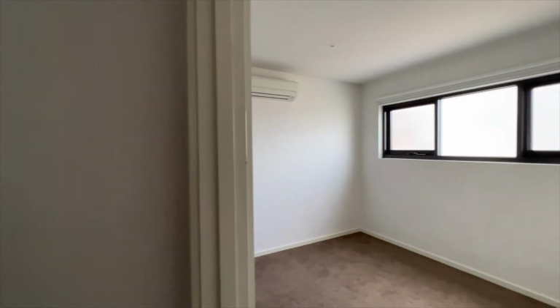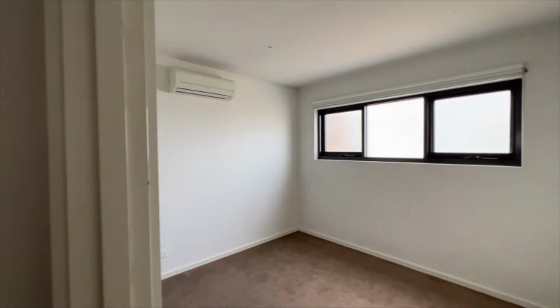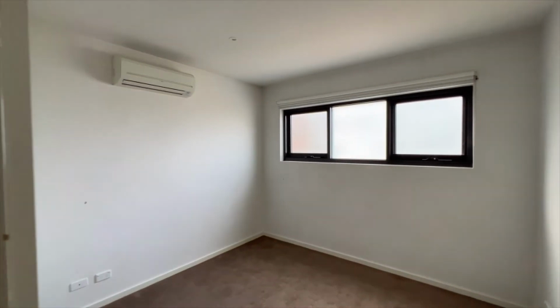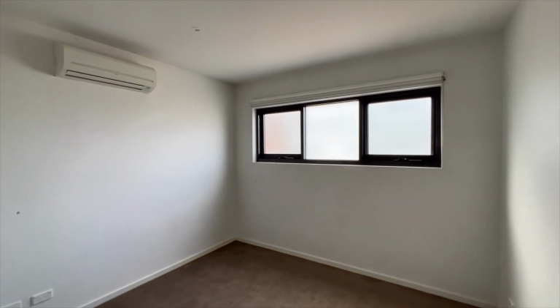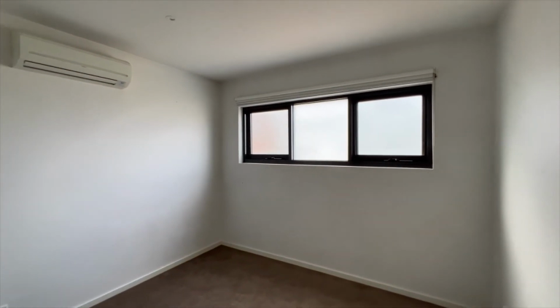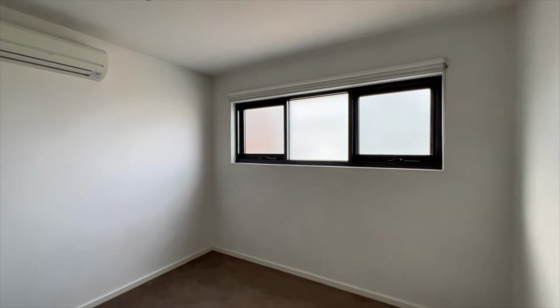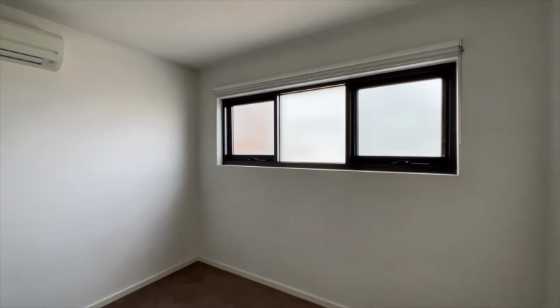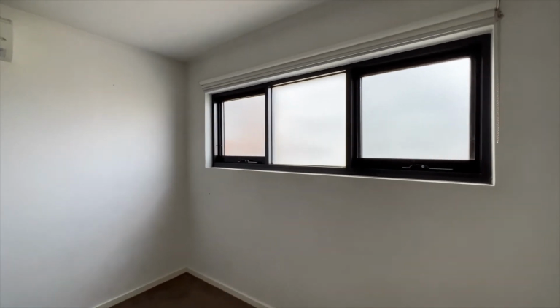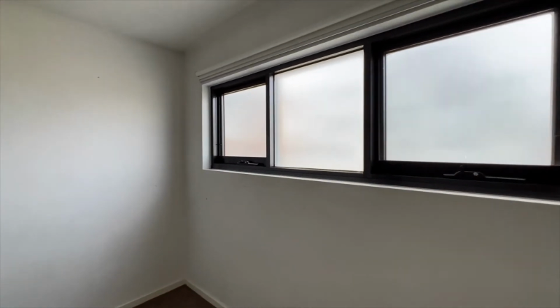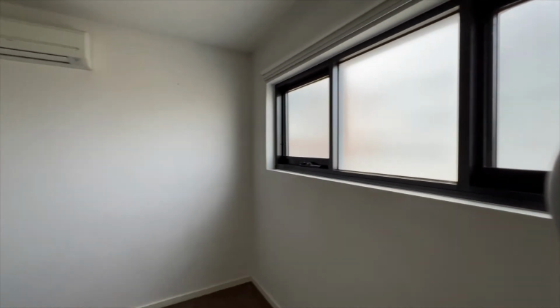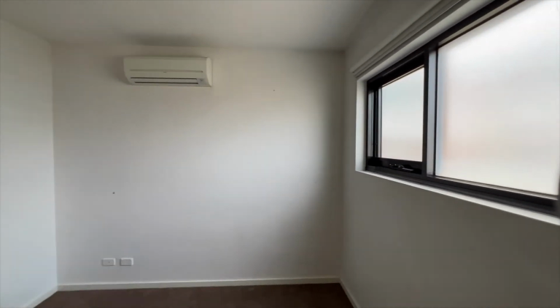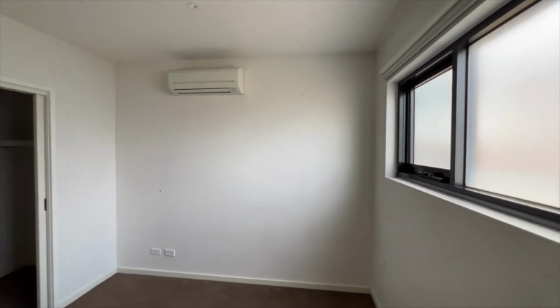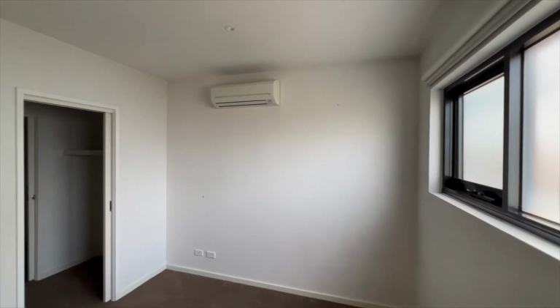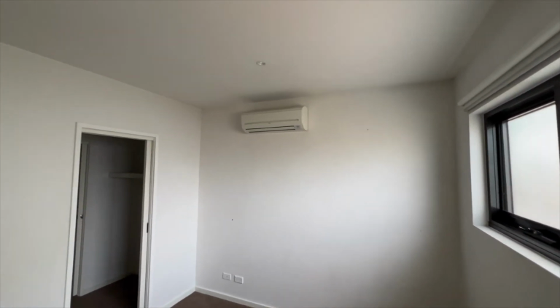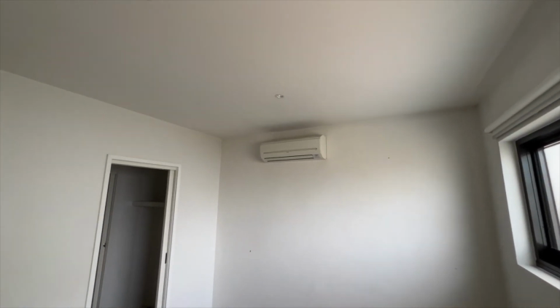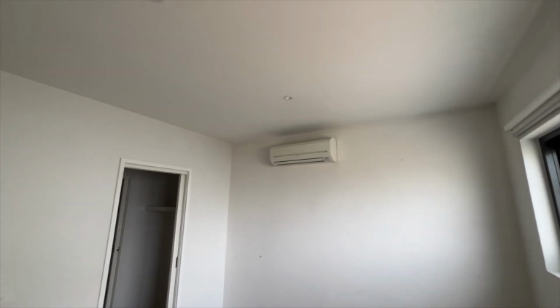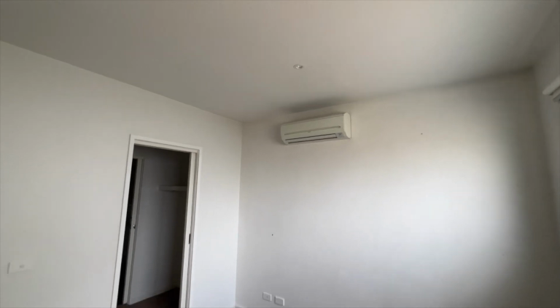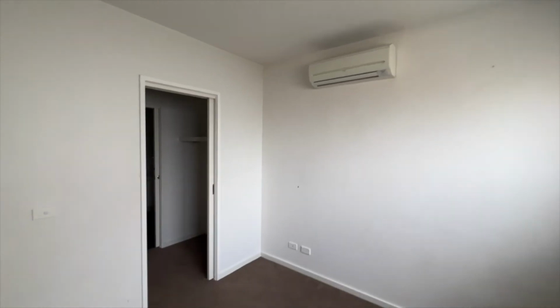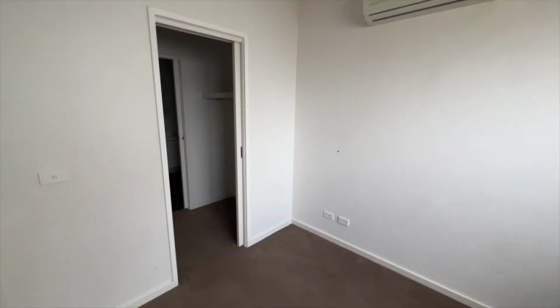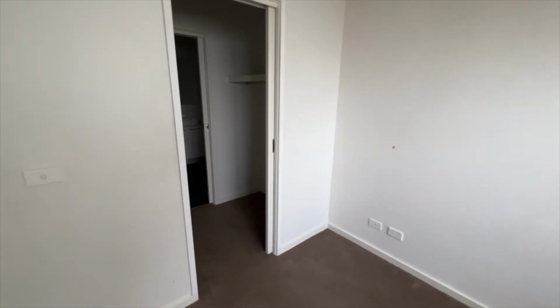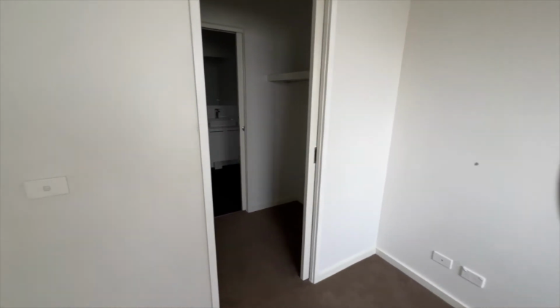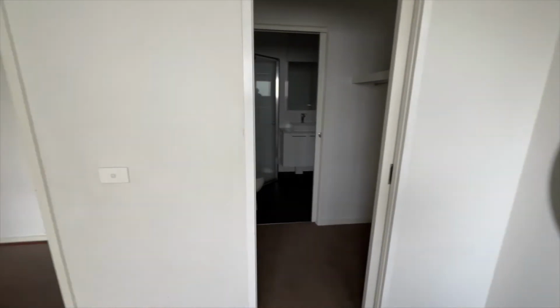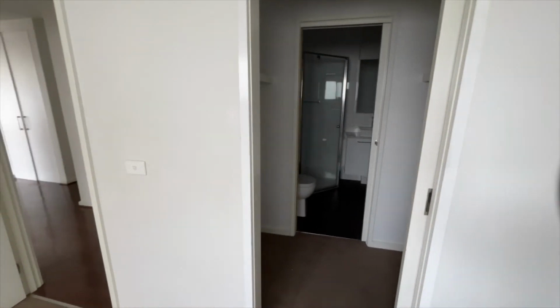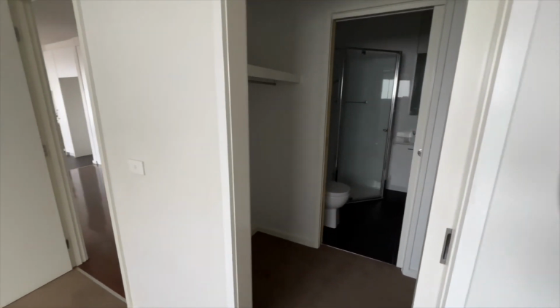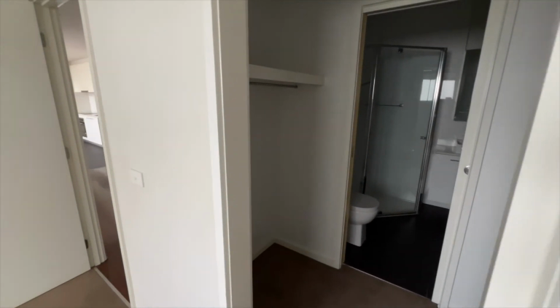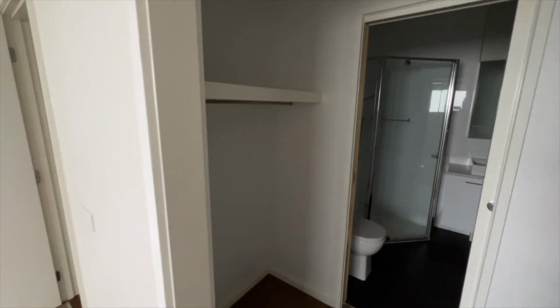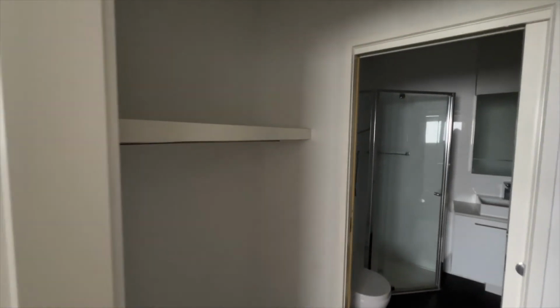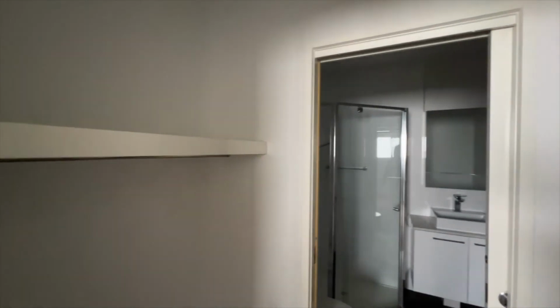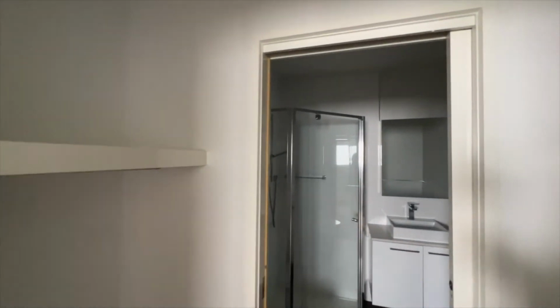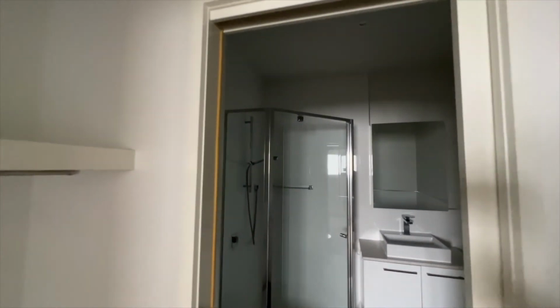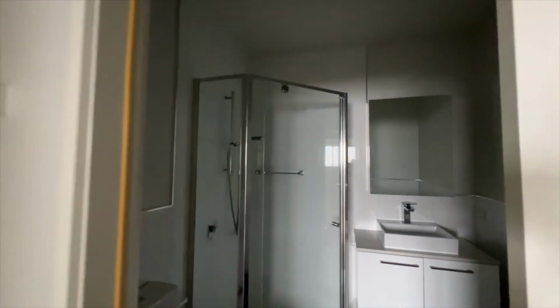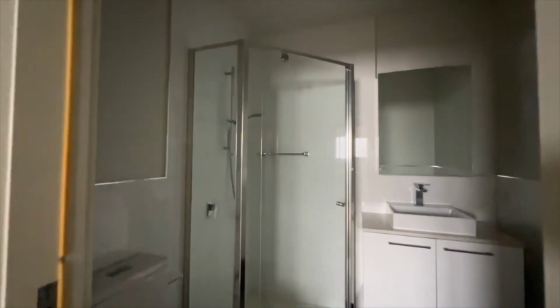The master bedroom, with its own split system, walk-in wardrobe, and ensuite. We'll see you next week.